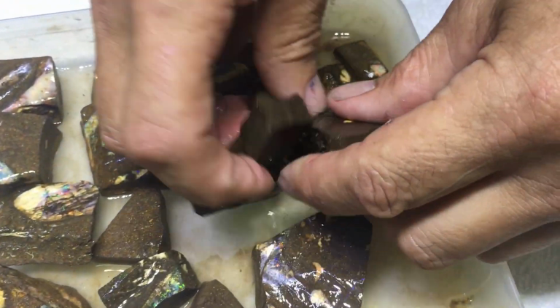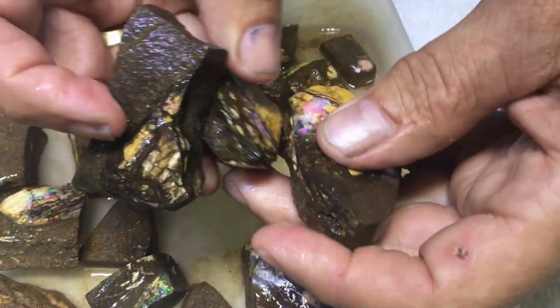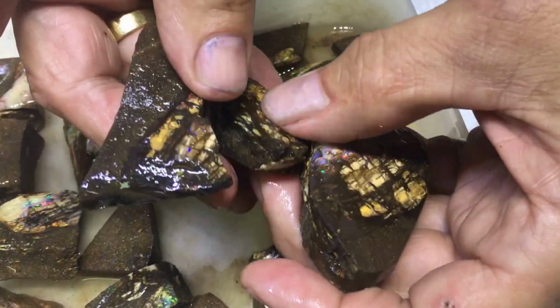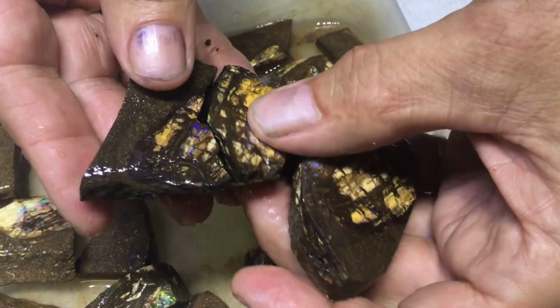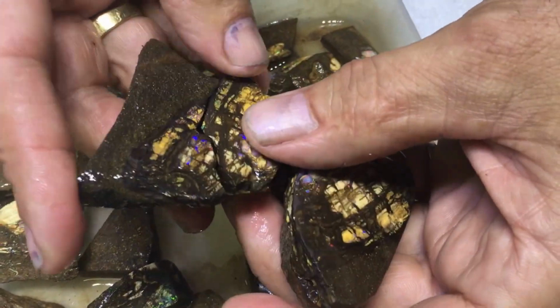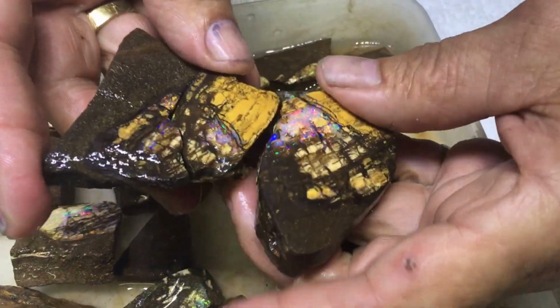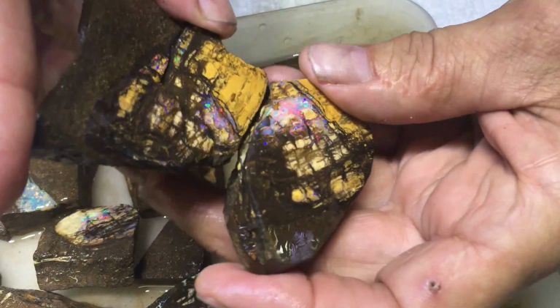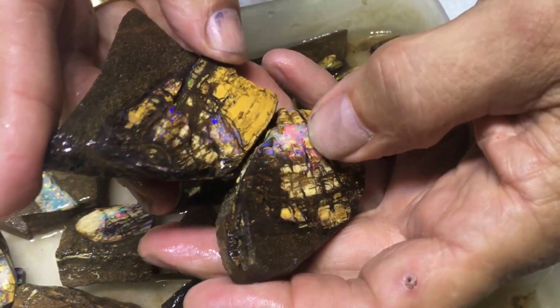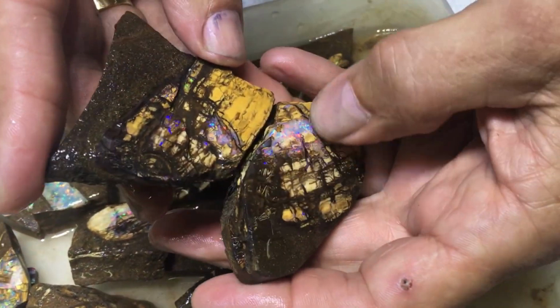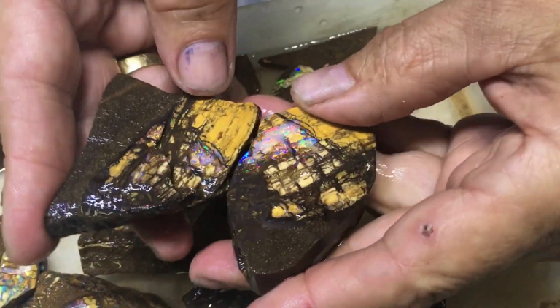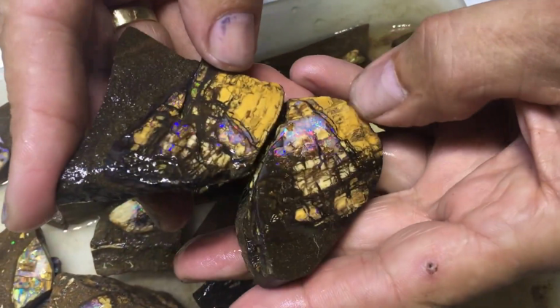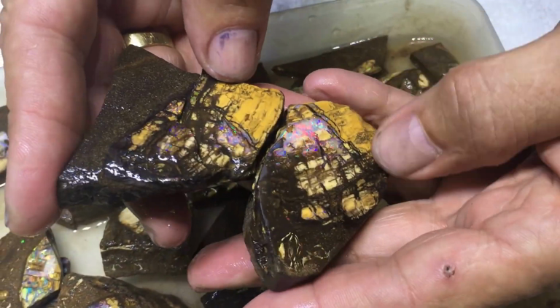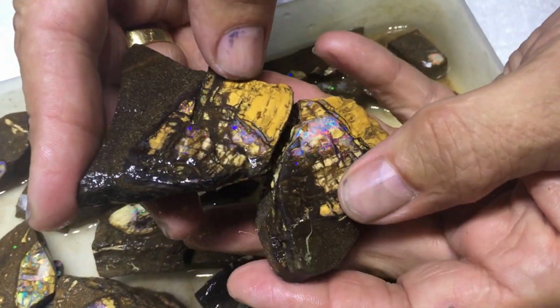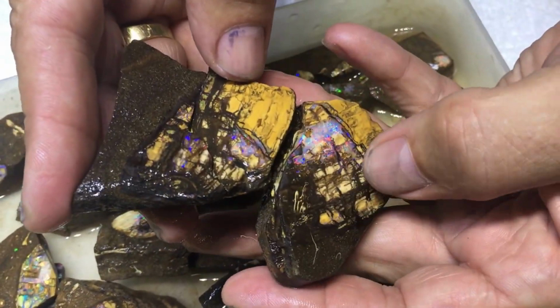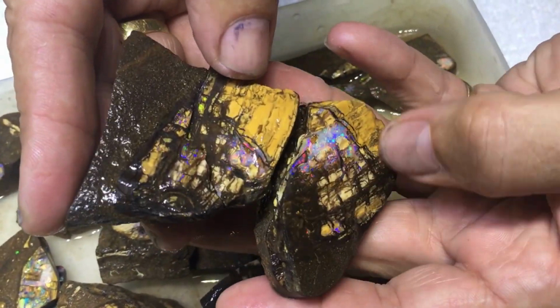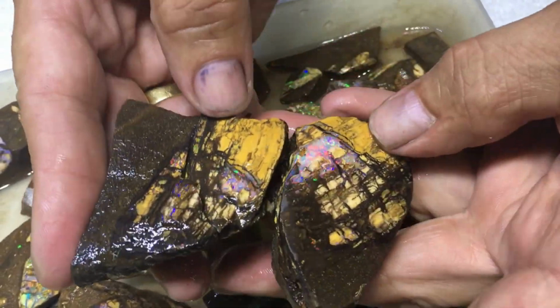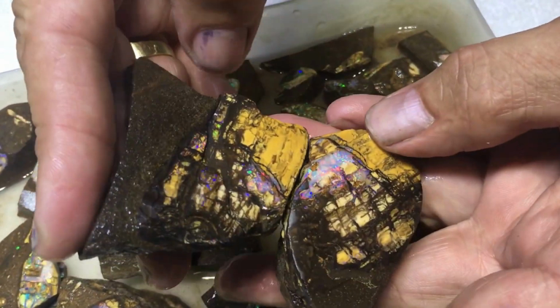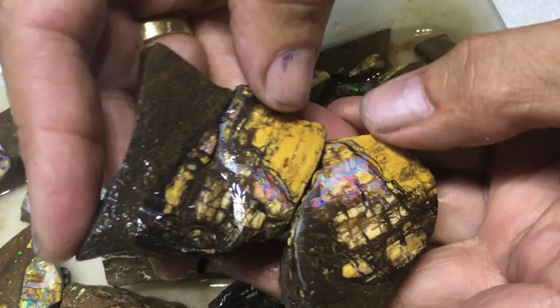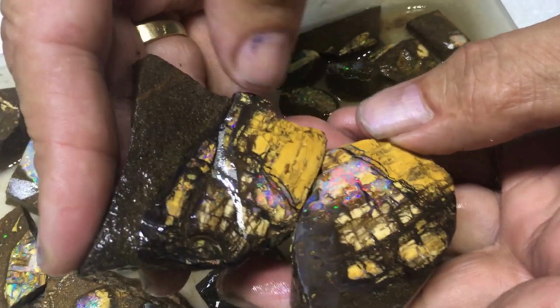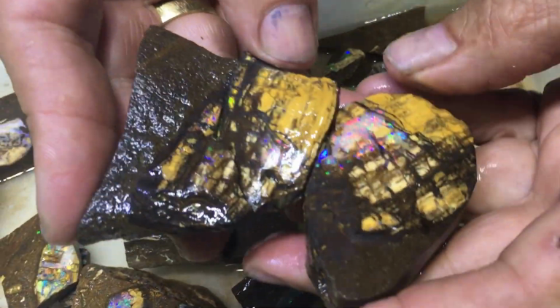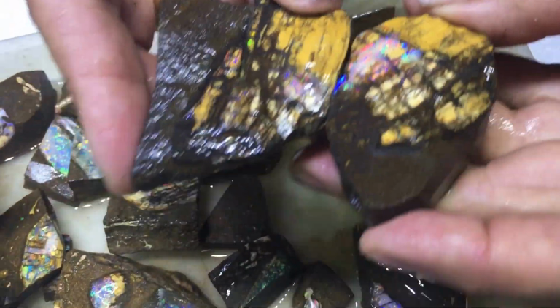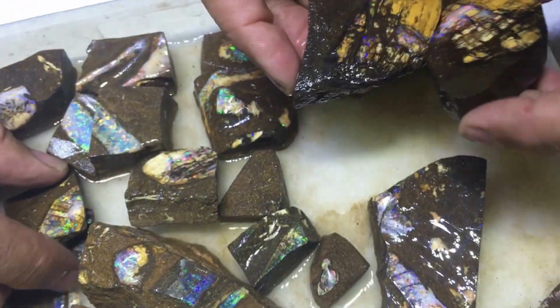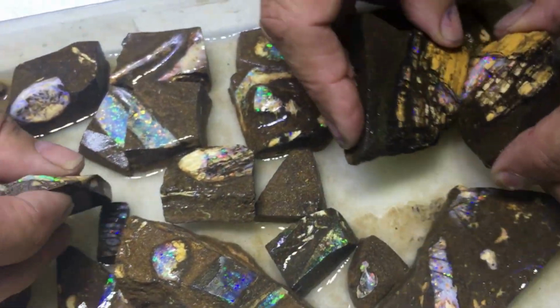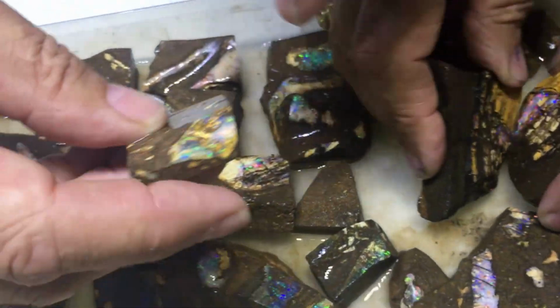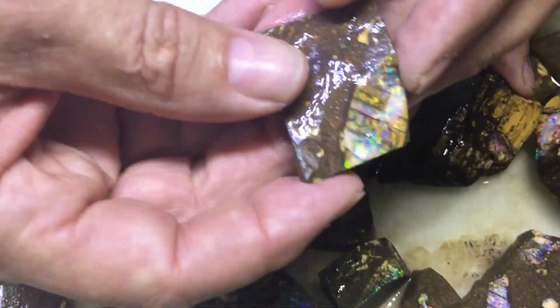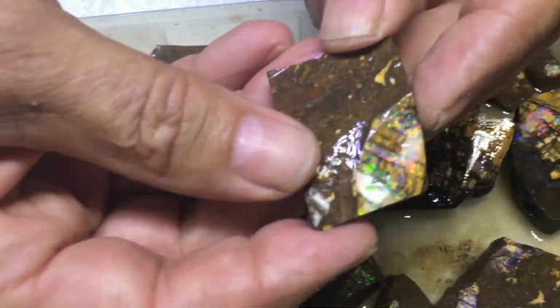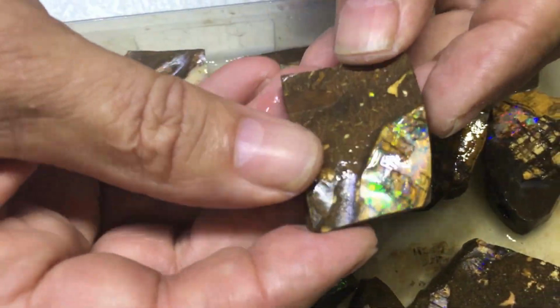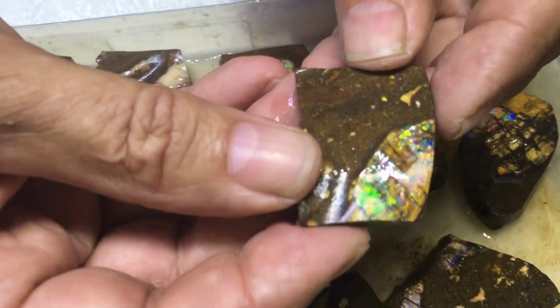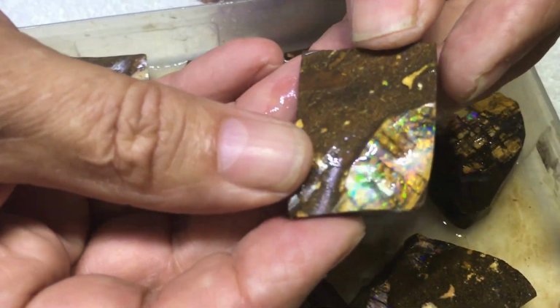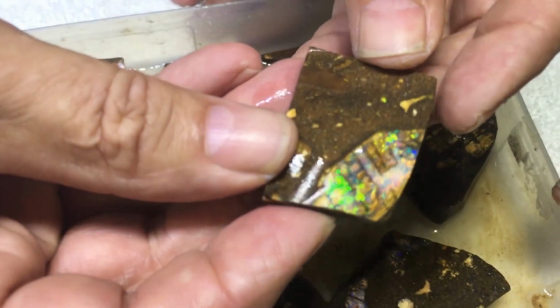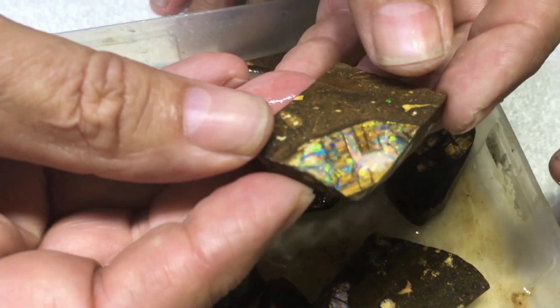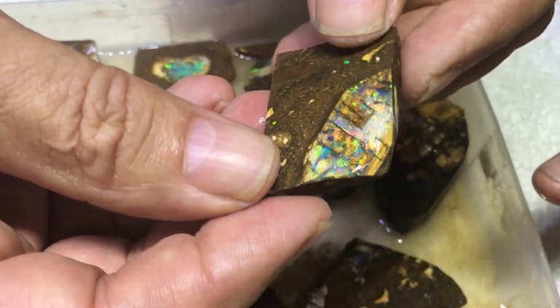Look at this piece — there's been three pieces joined together. Lovely gem opal colour there. You can see a little bit of the cells from the timber, and also it's an unusual caramel colour. I love this one; this one's my favourite out of the whole lot. That's just magical.